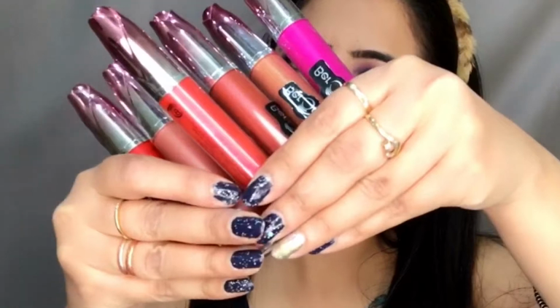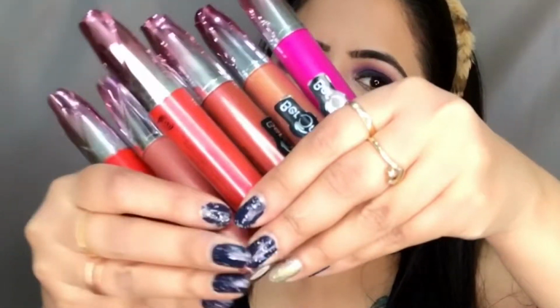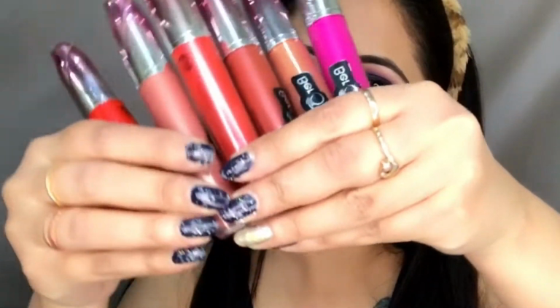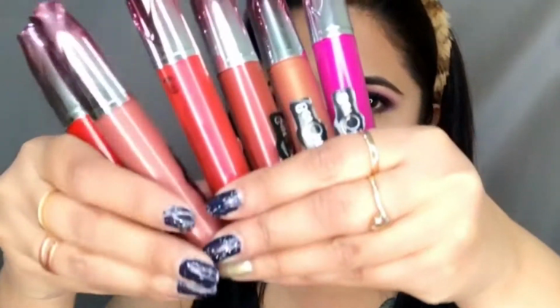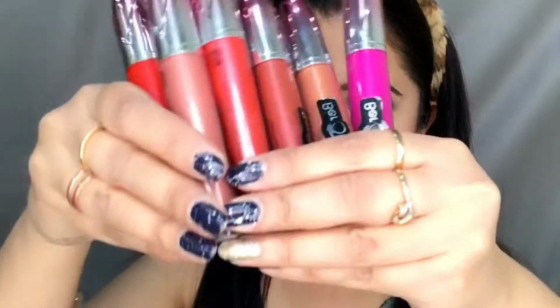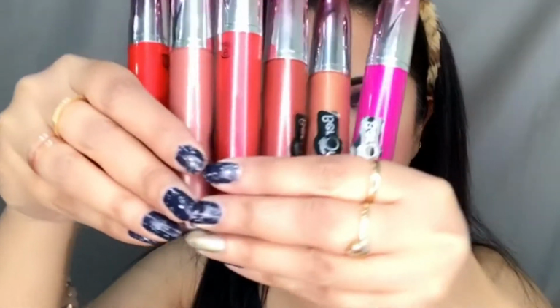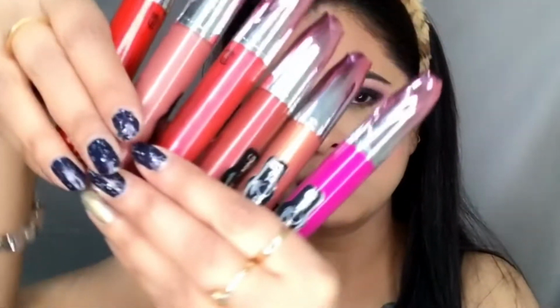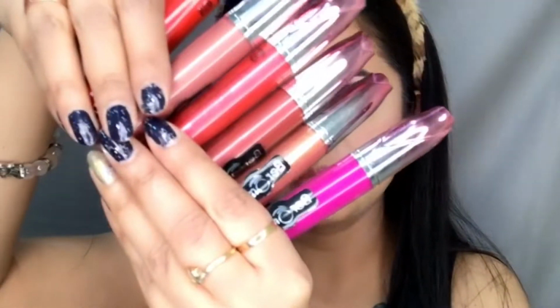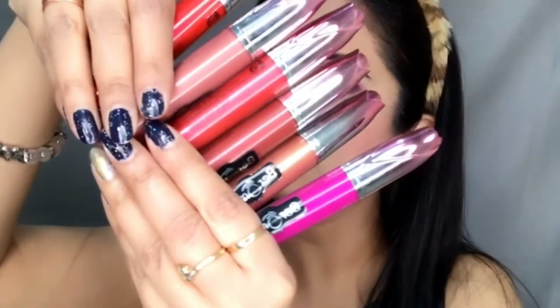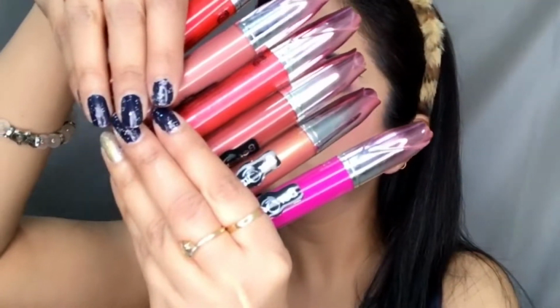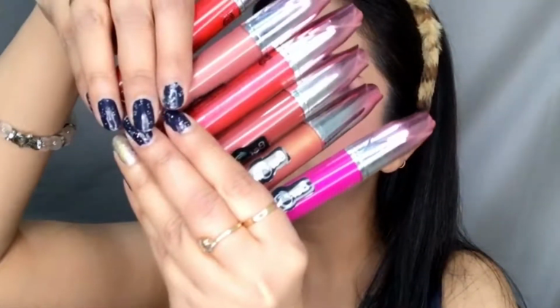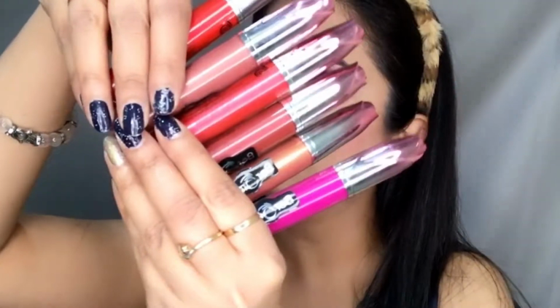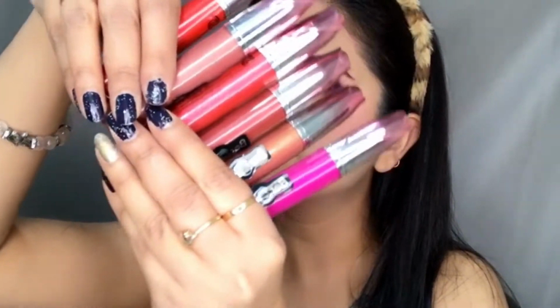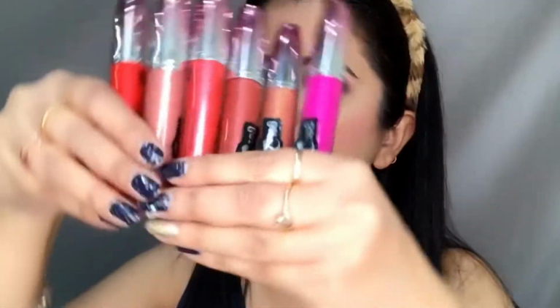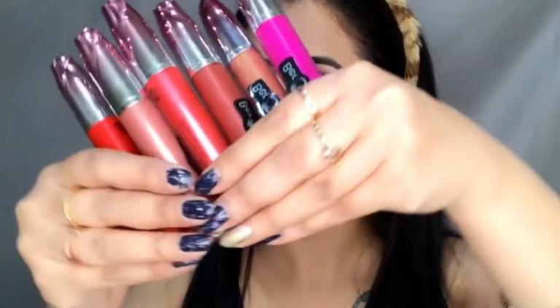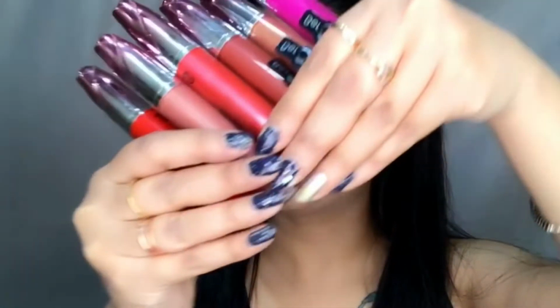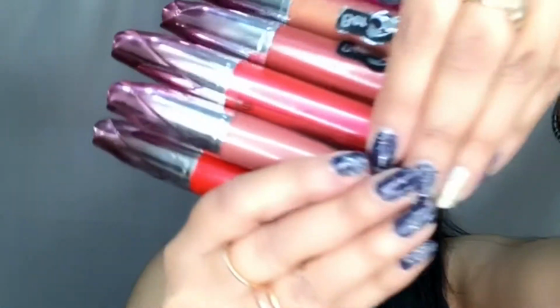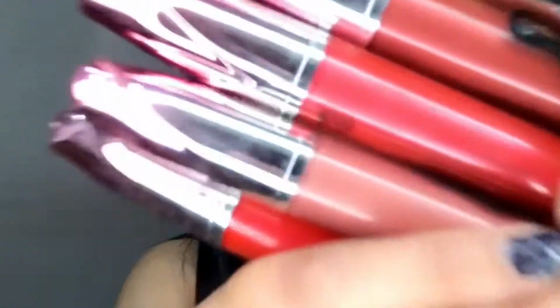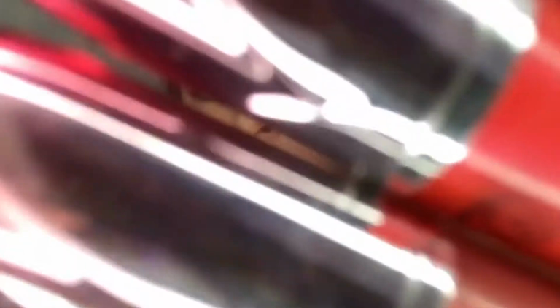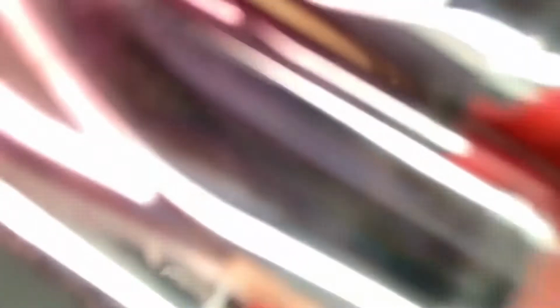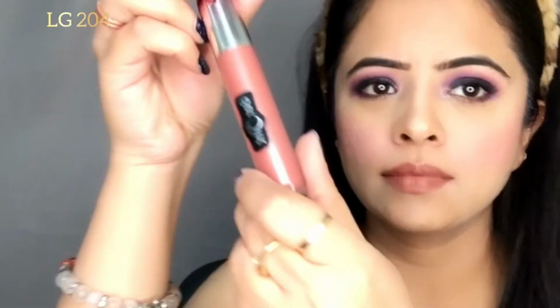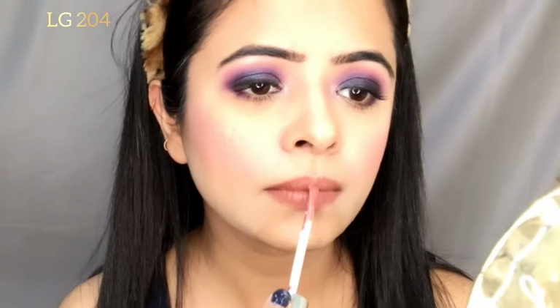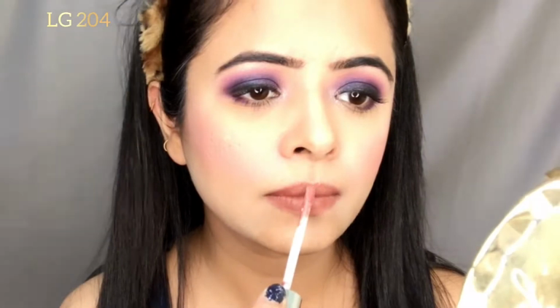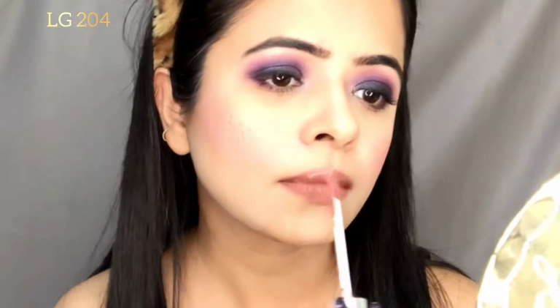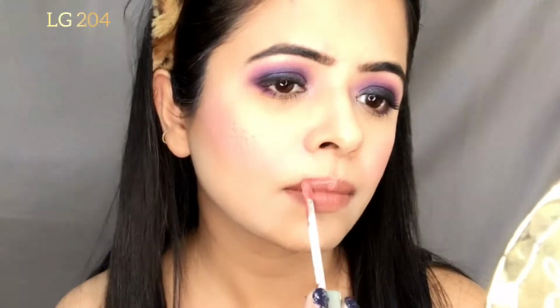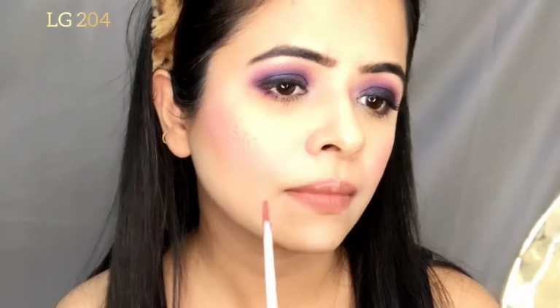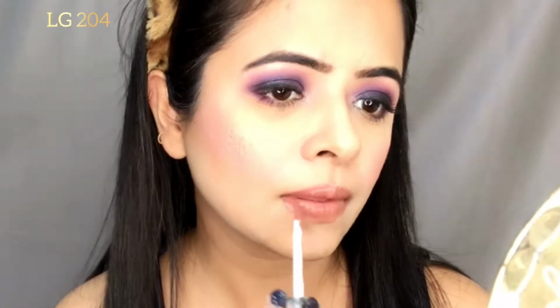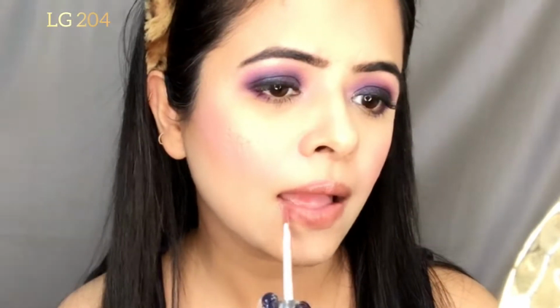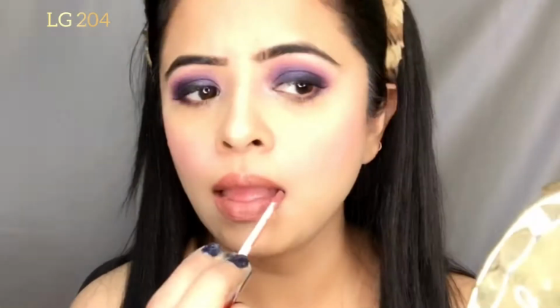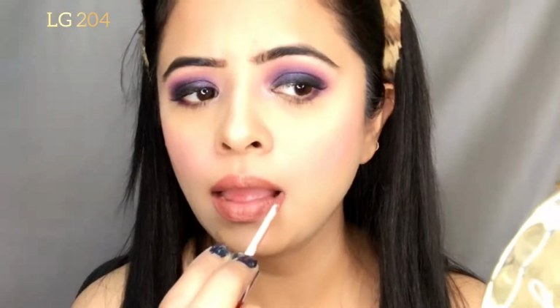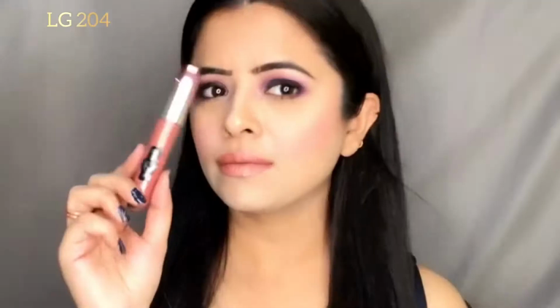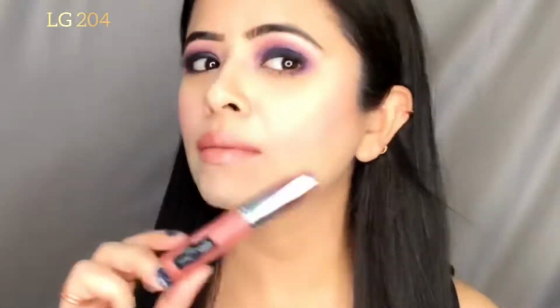Hi everyone, today I'm here with the reviews and live swatches of these beautiful Baromes lipsticks. These are metallic liquid lipsticks by Baromes, which I got as a PR gift. The first shade I'm applying is LG 204.